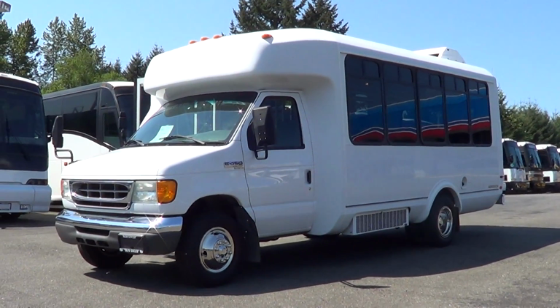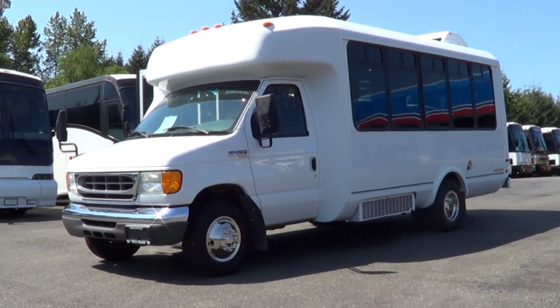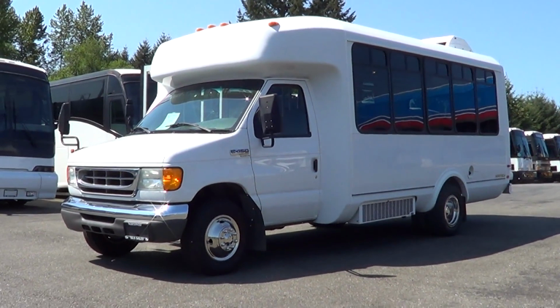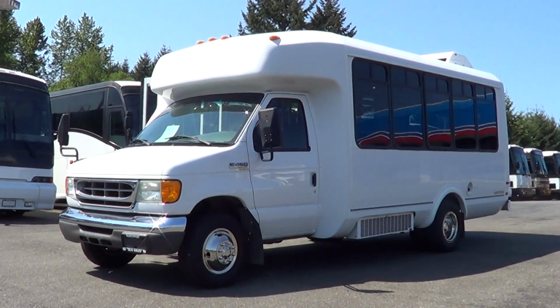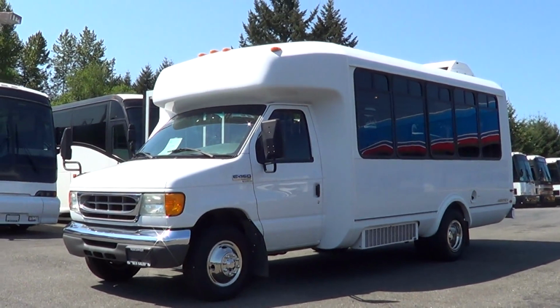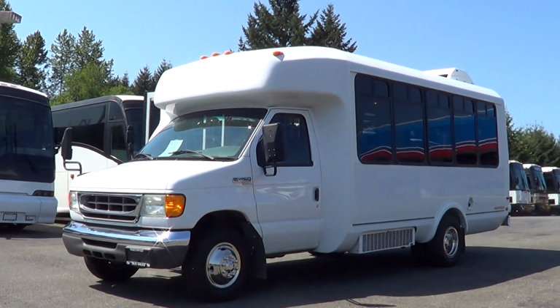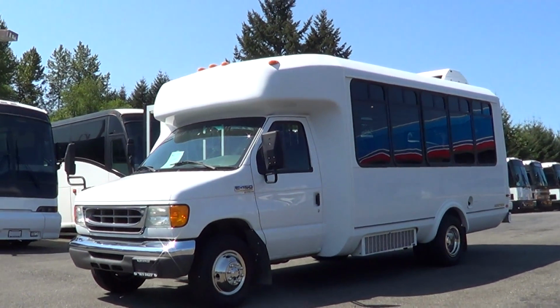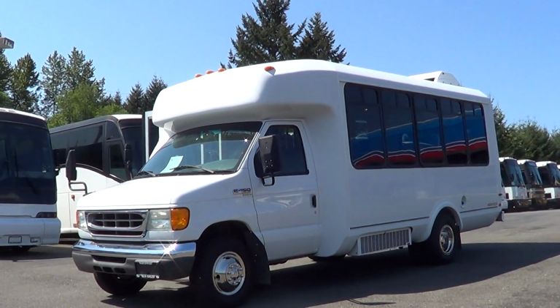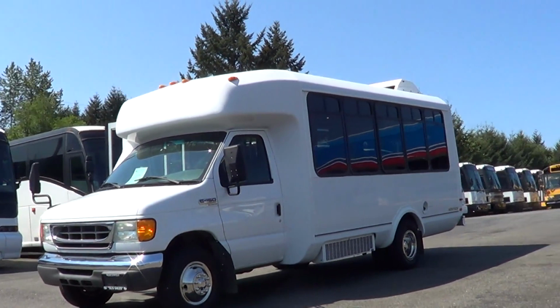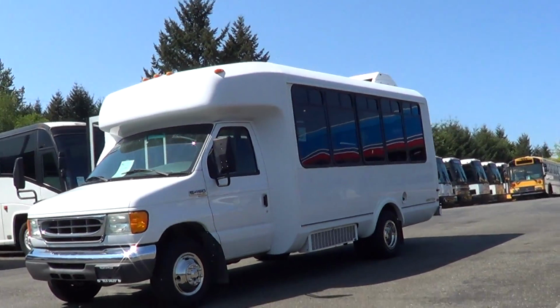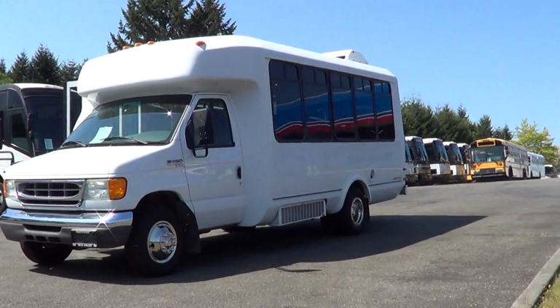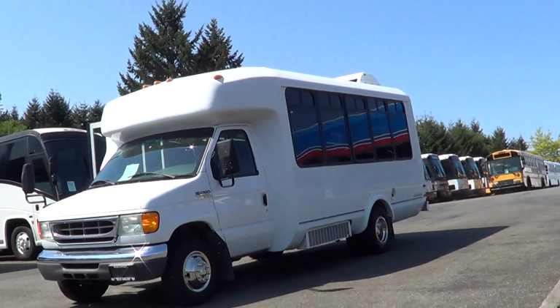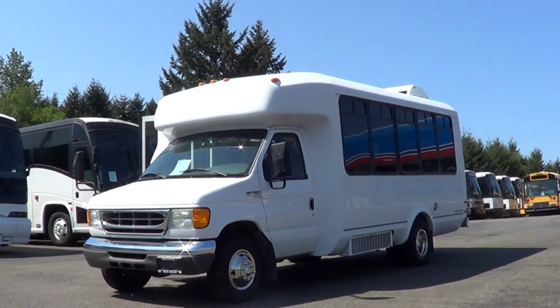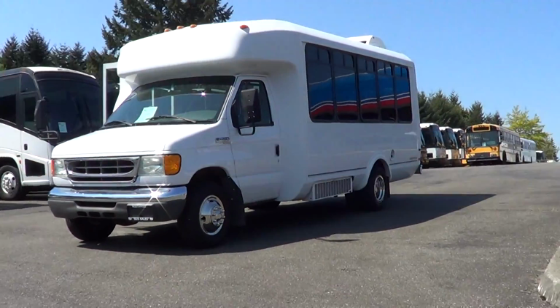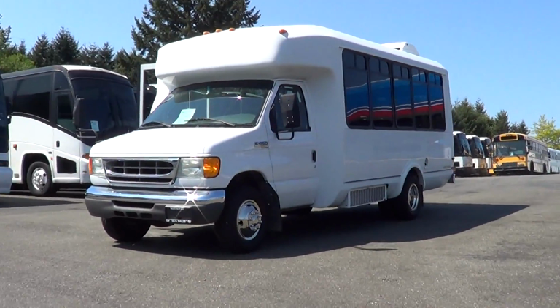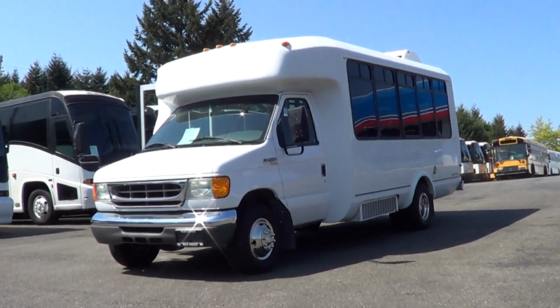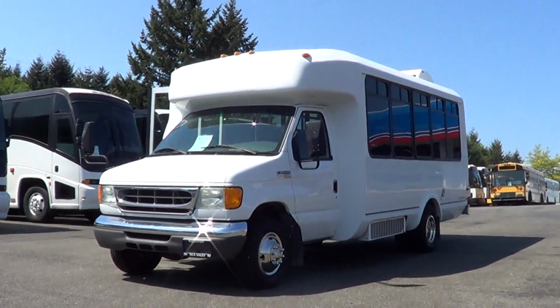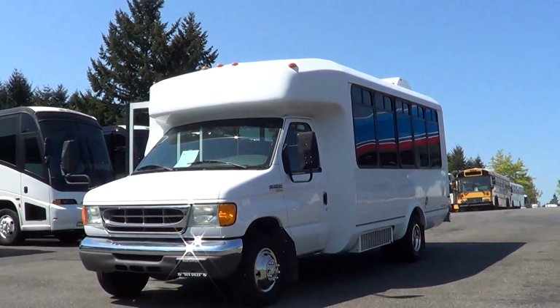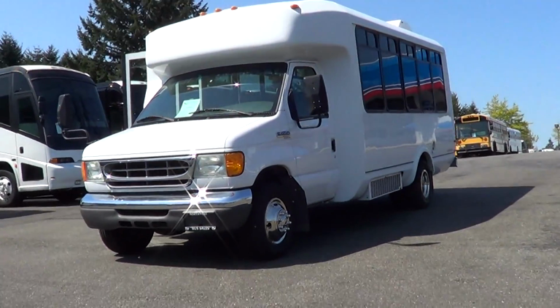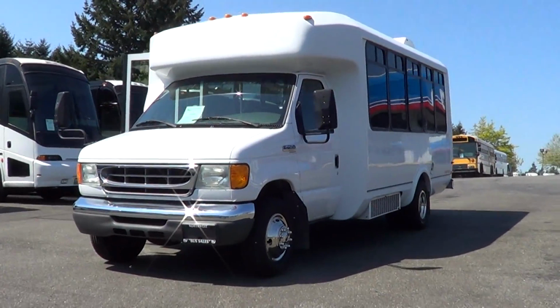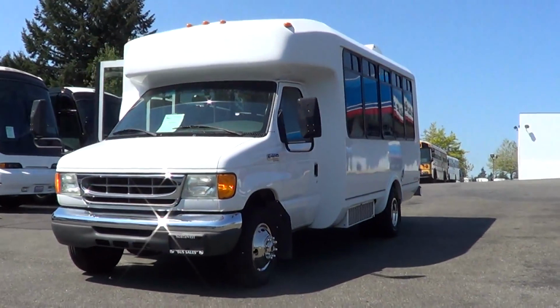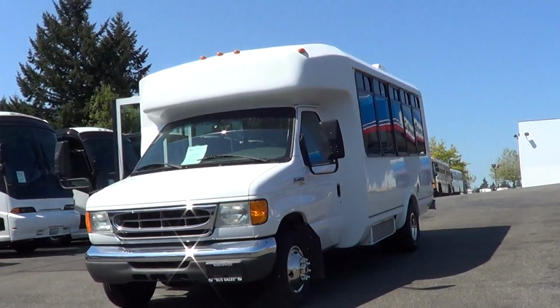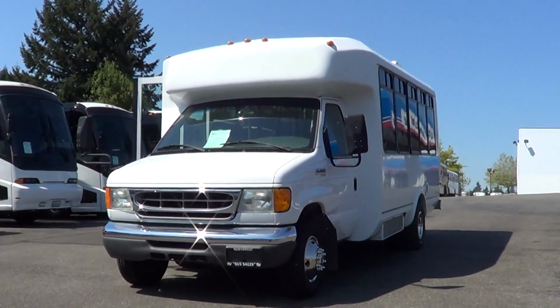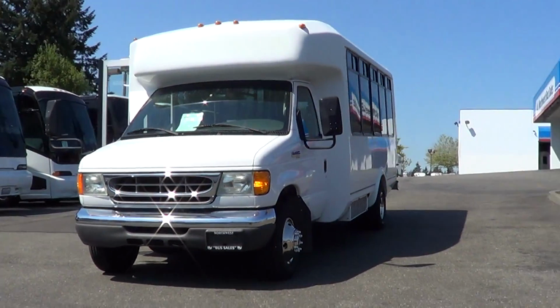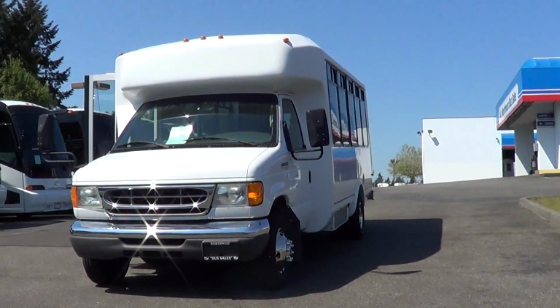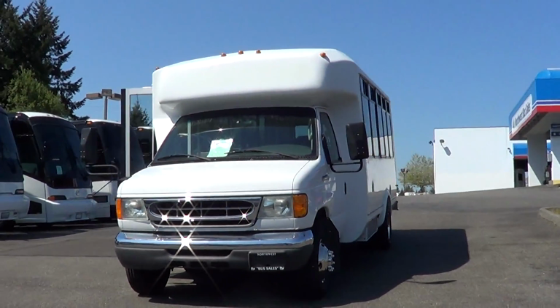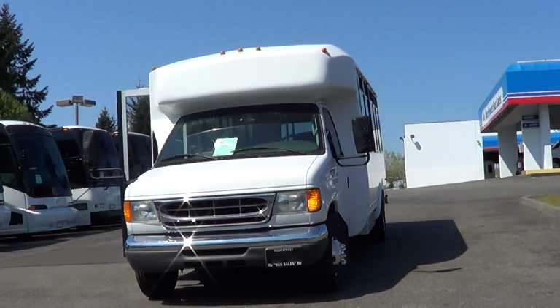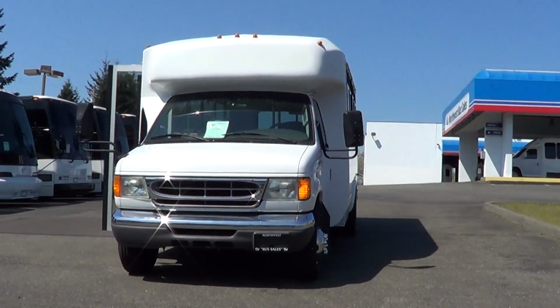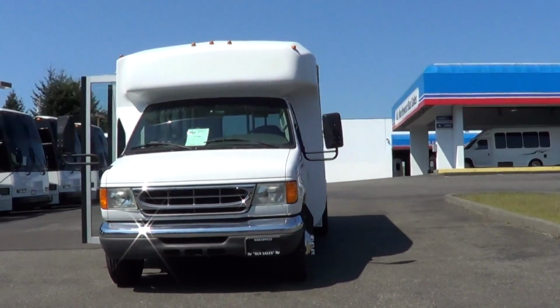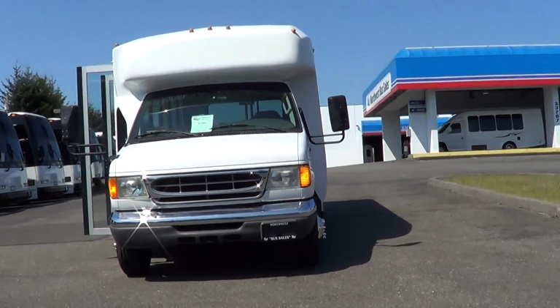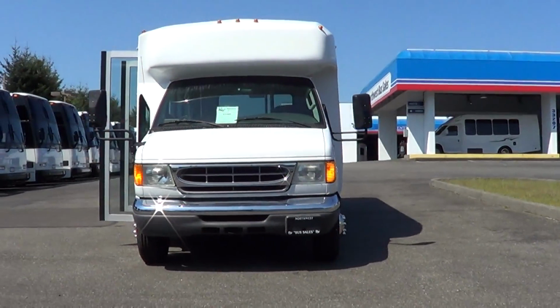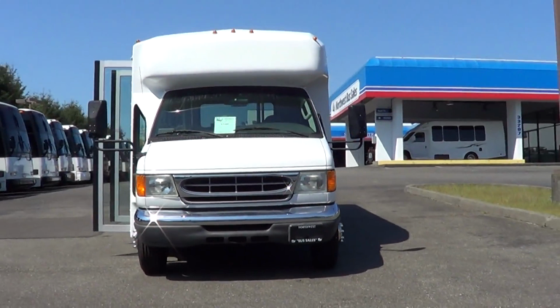Hello everybody, this is Lane with Northwest Bus Sales. I'd like to show you a 2007 Ford El Dorado. This is a 14 passenger with interior luggage rack — a very nice bus with only 50,000 miles.